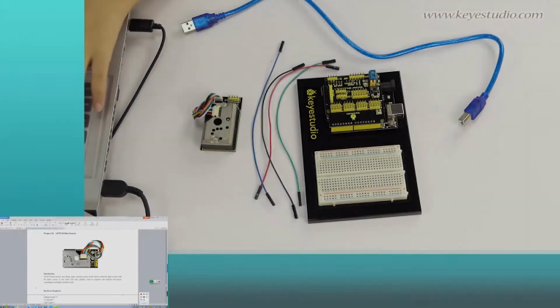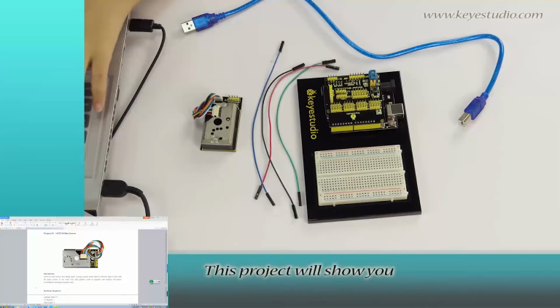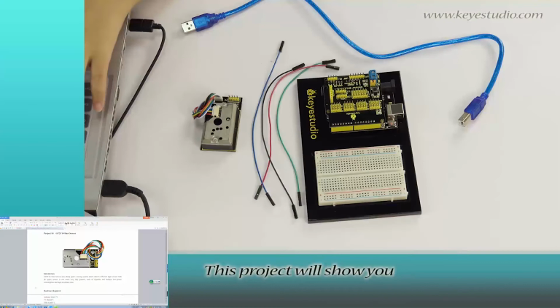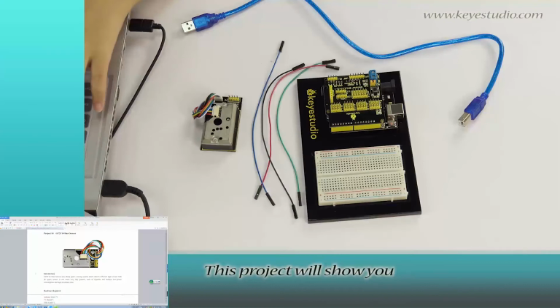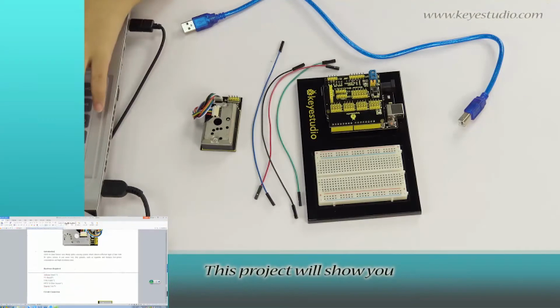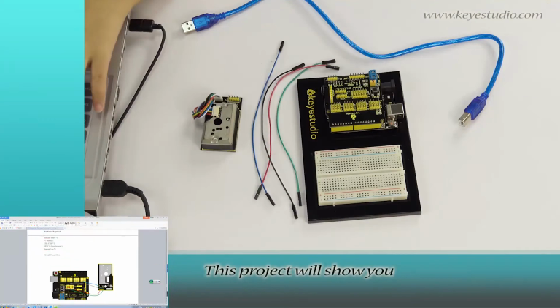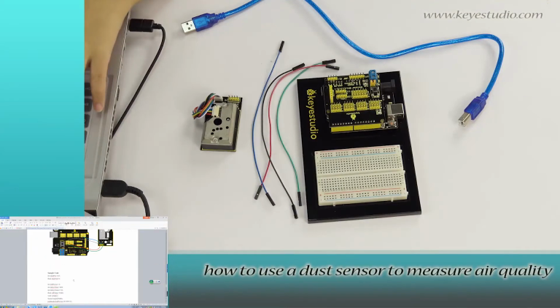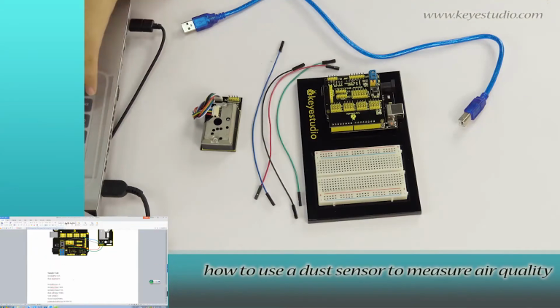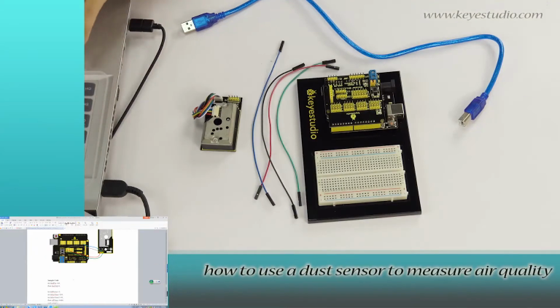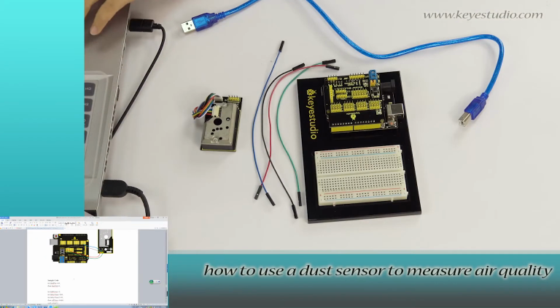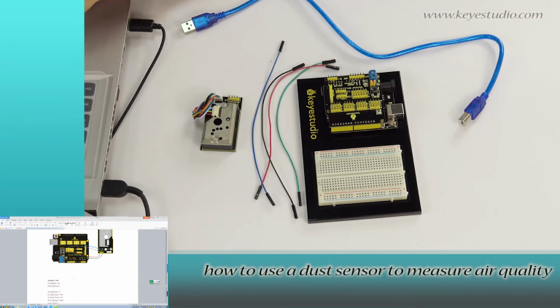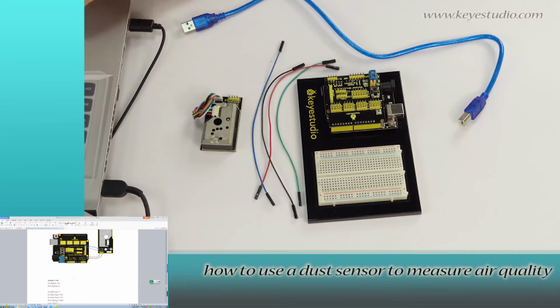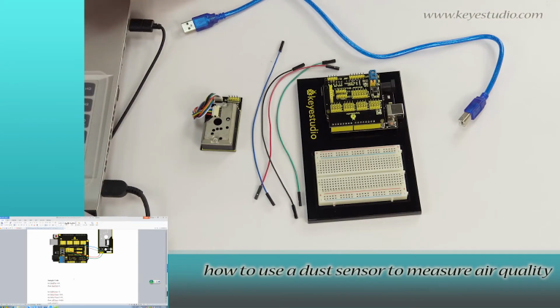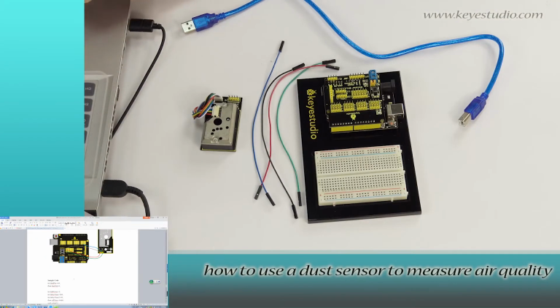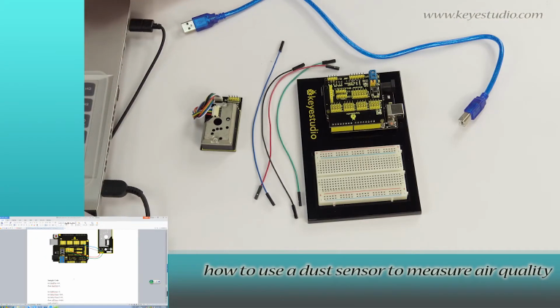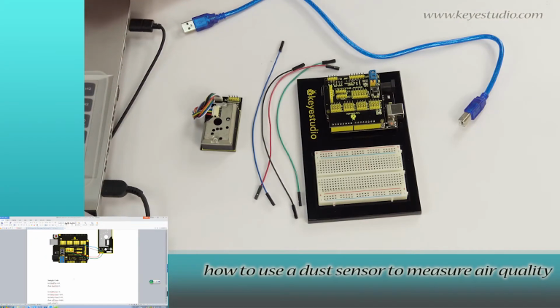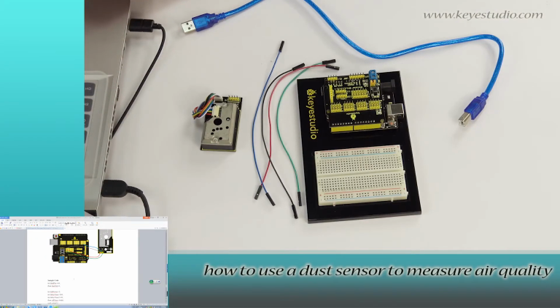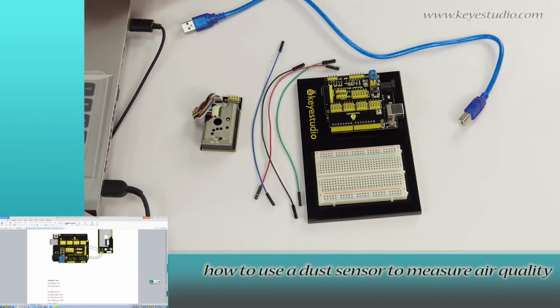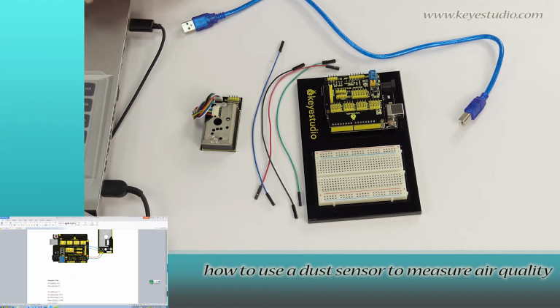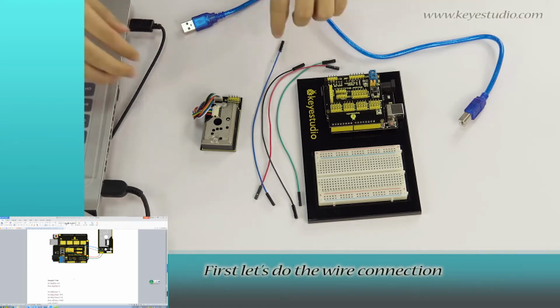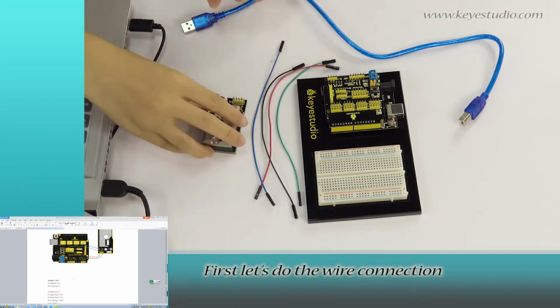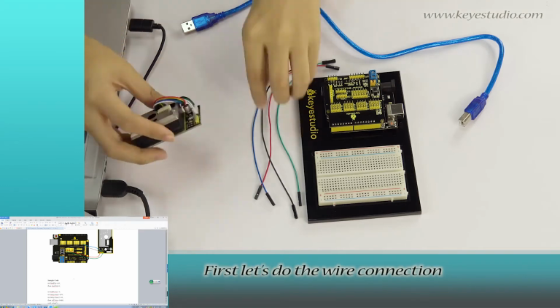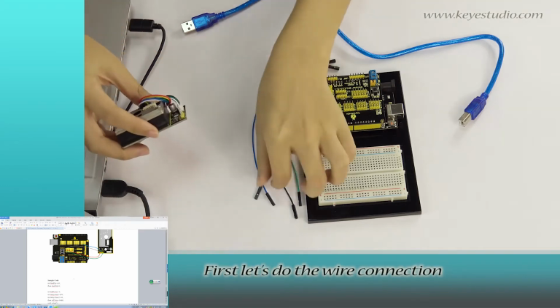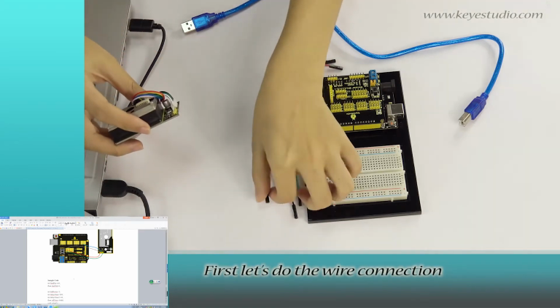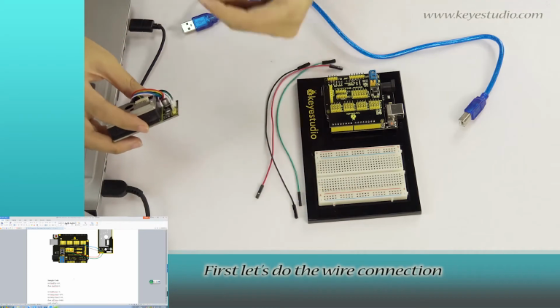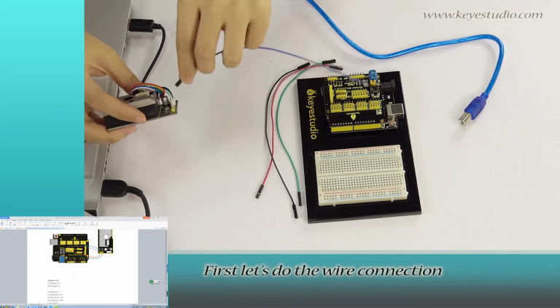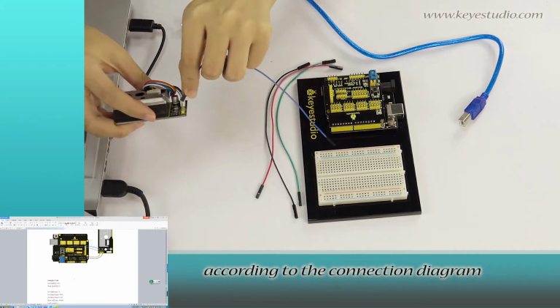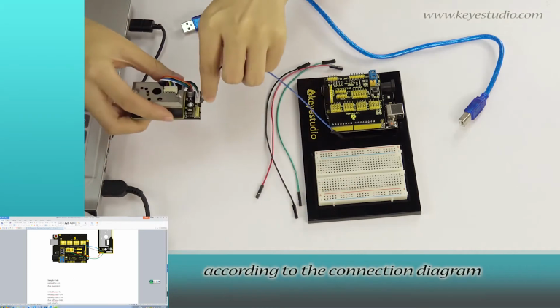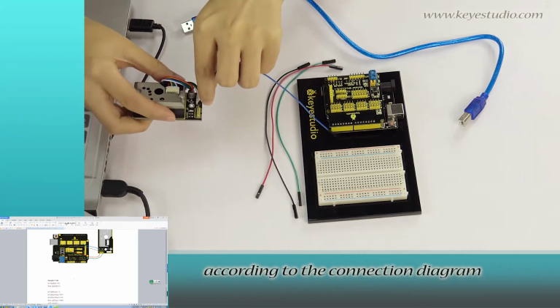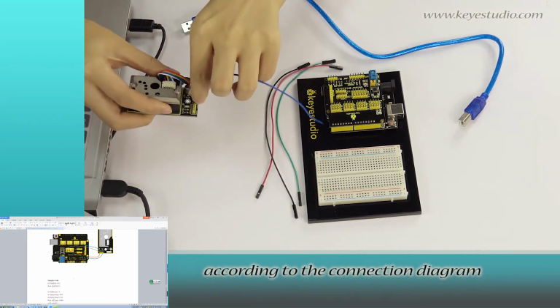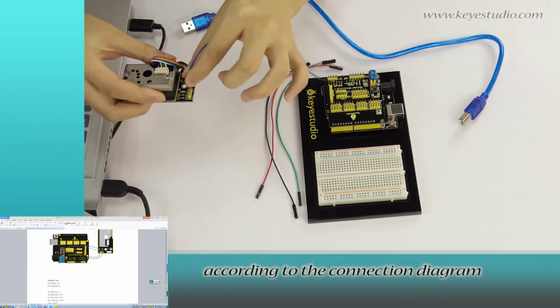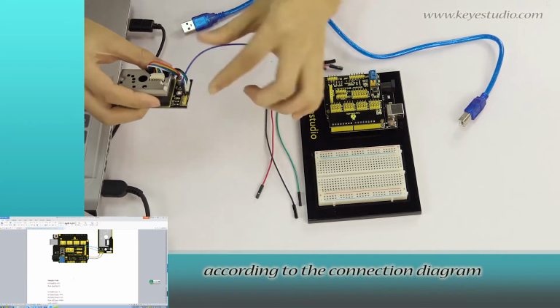This project will show you how to use a dust sensor to measure air quality. First, let's do the wire connection according to the connection diagram.